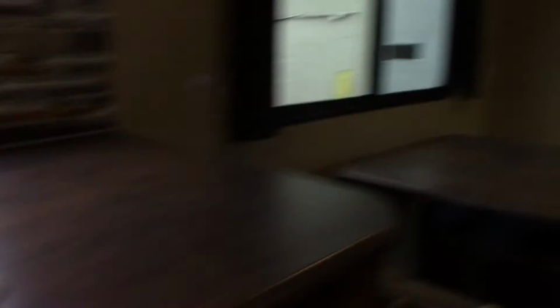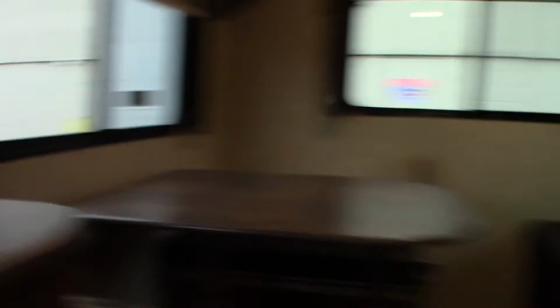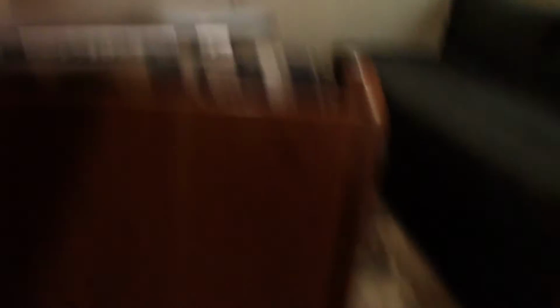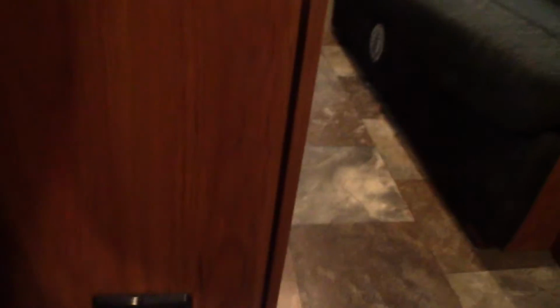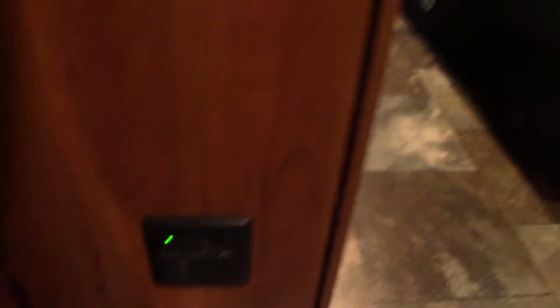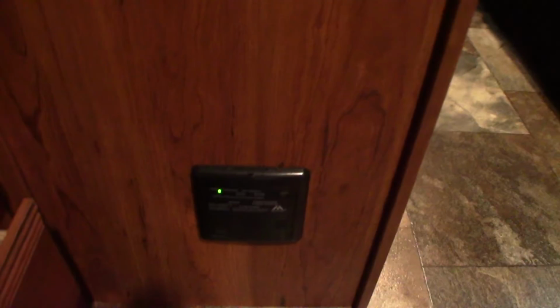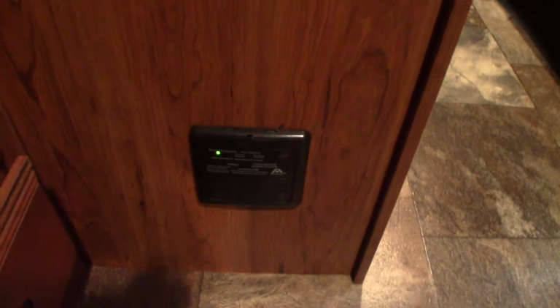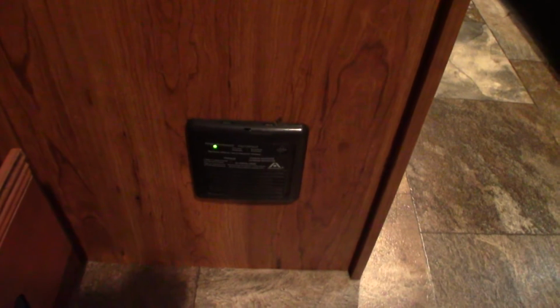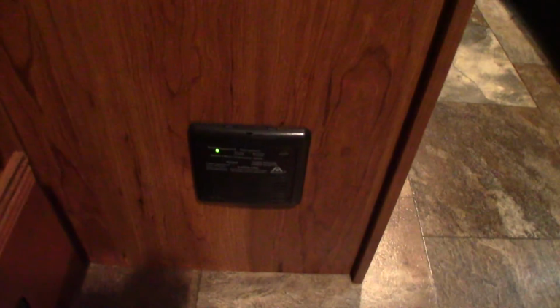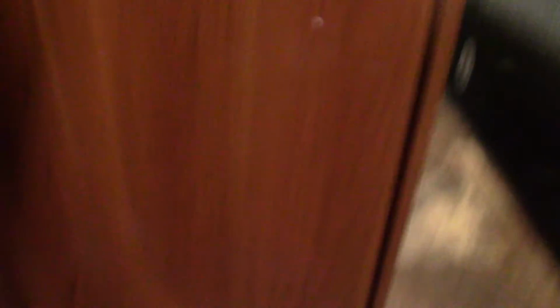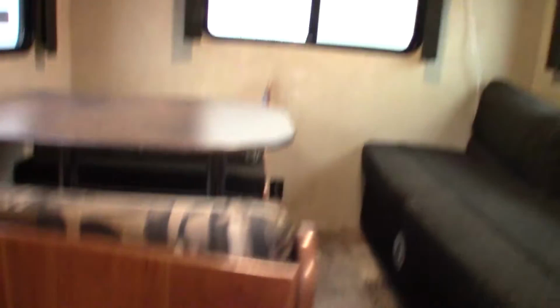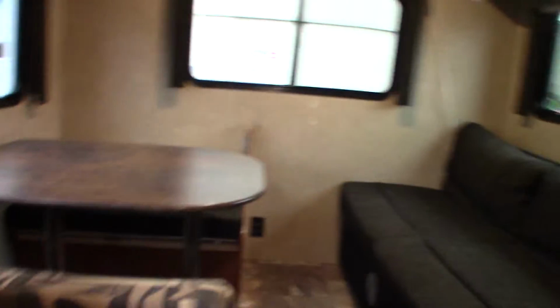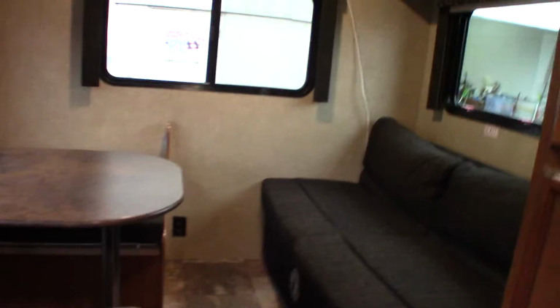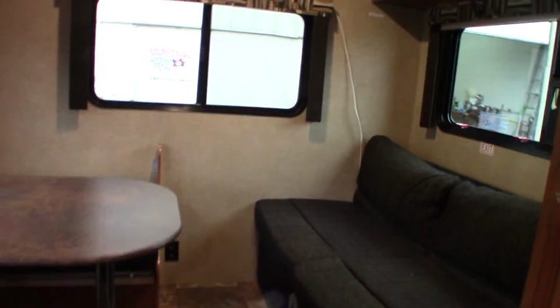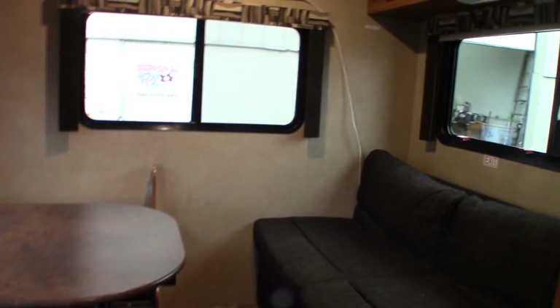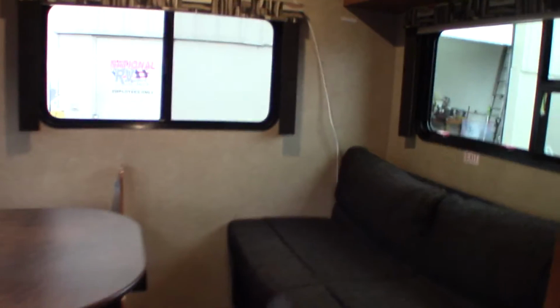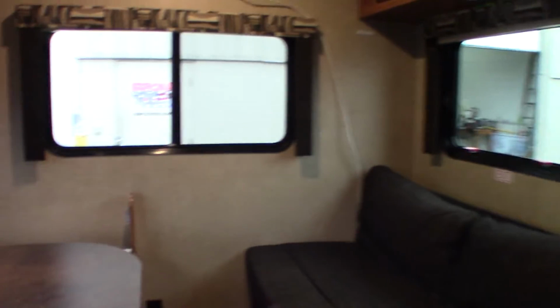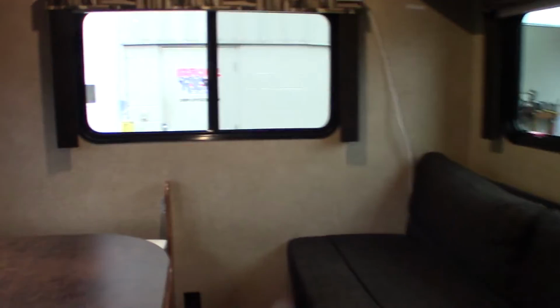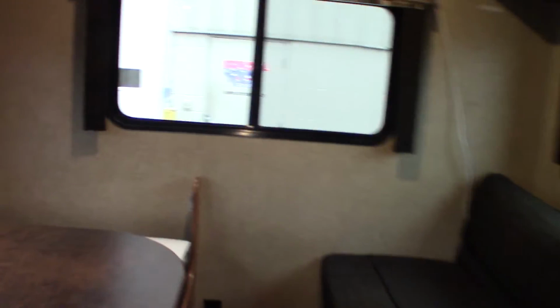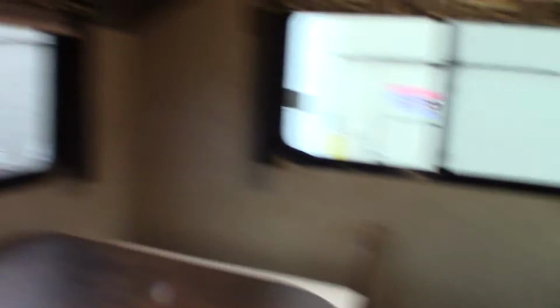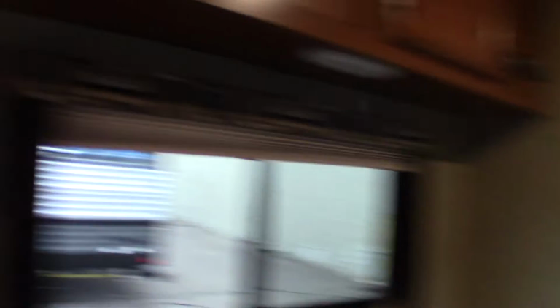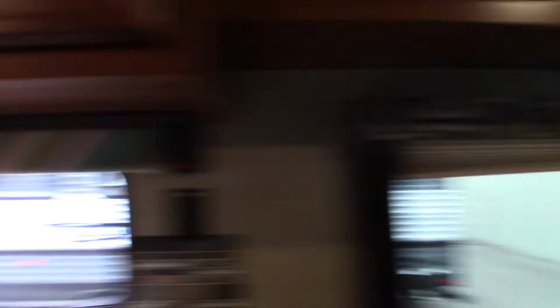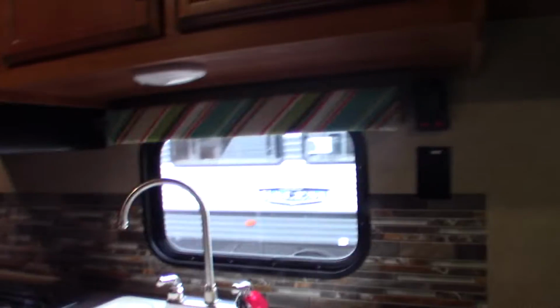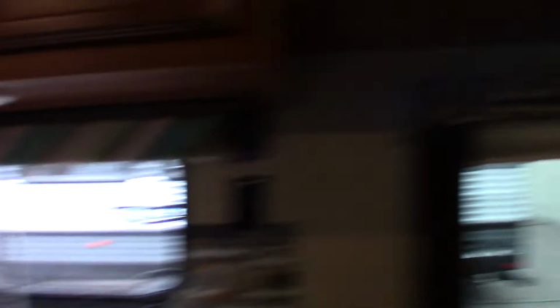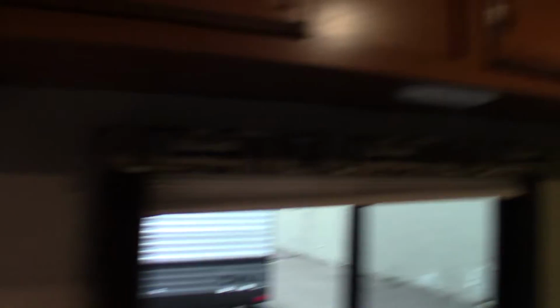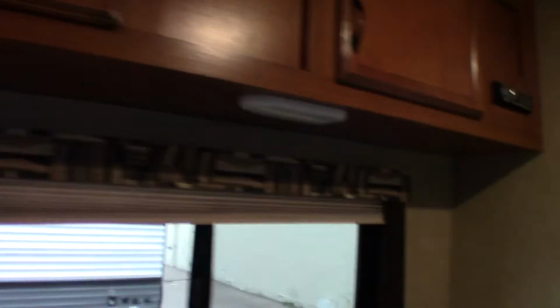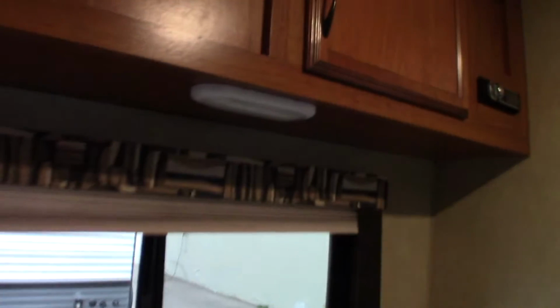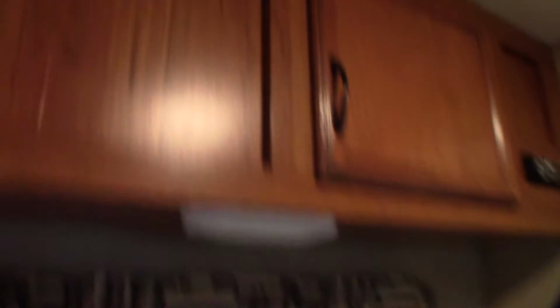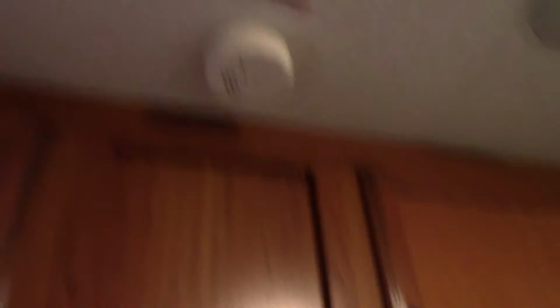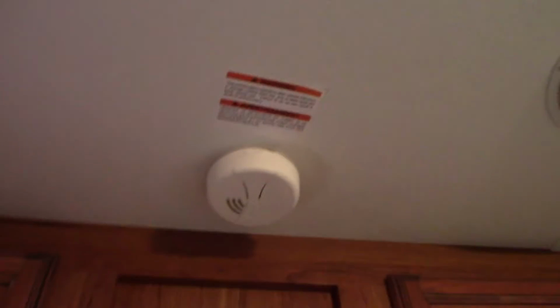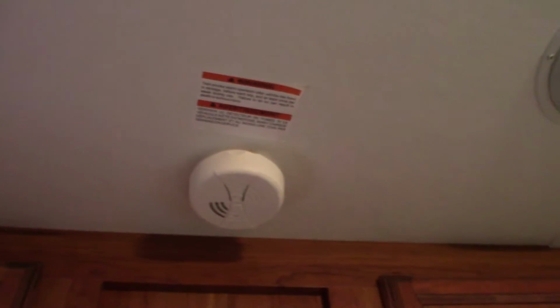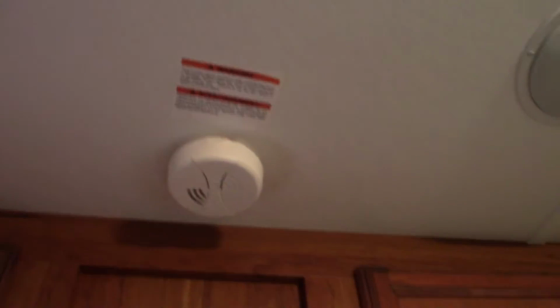This is an LP detector here — it should always be green. And this is just a smoke detector here.